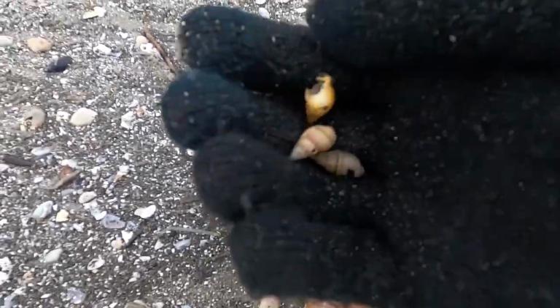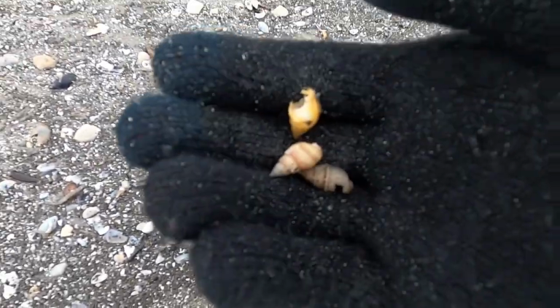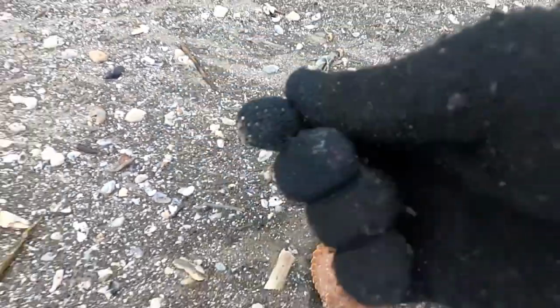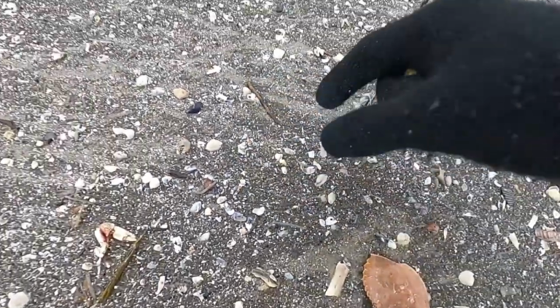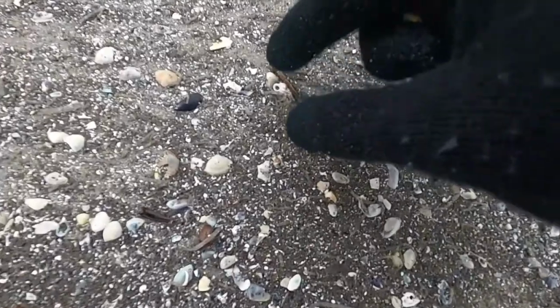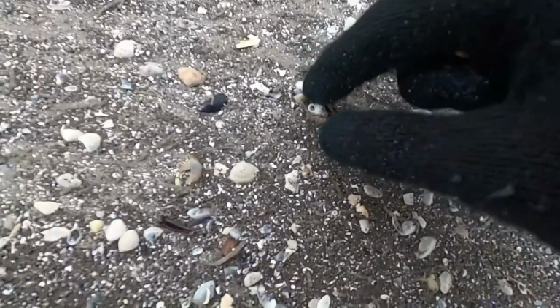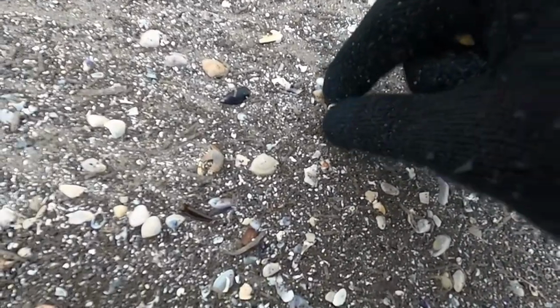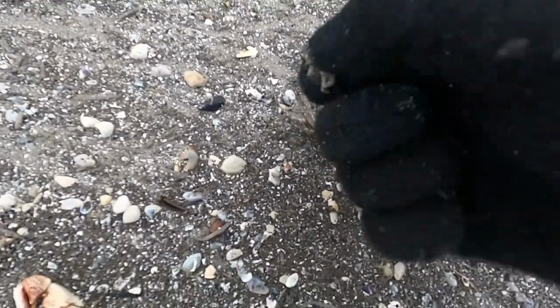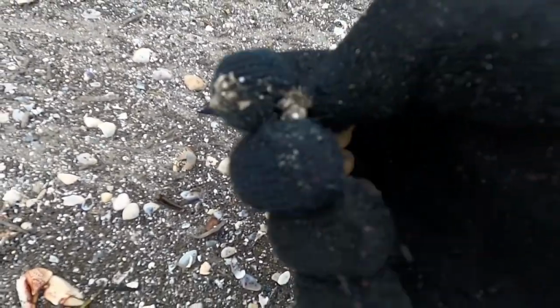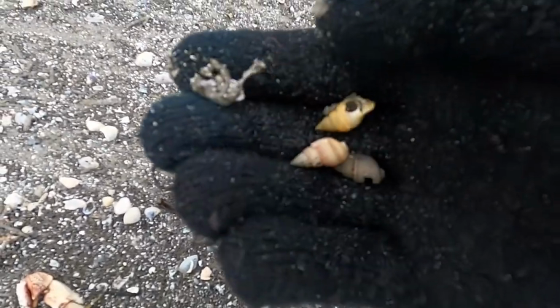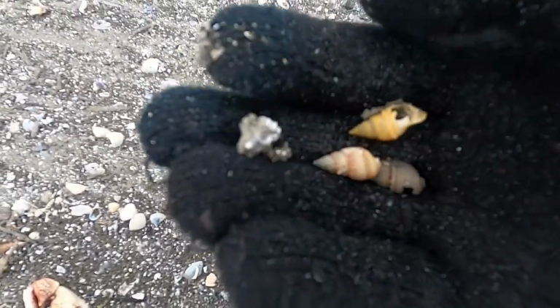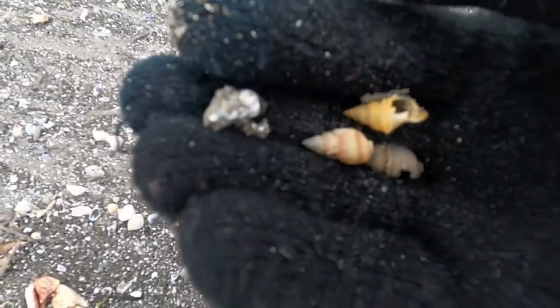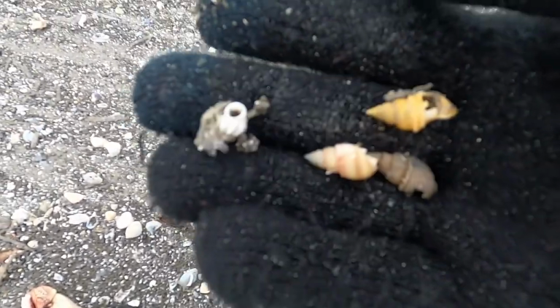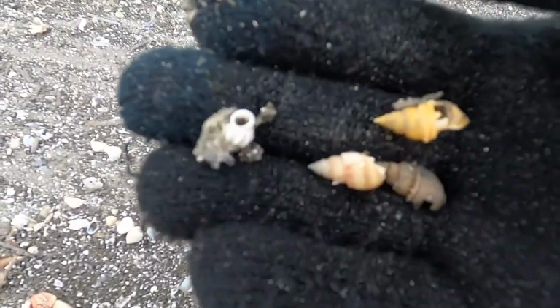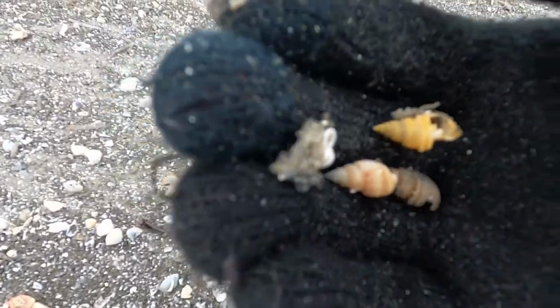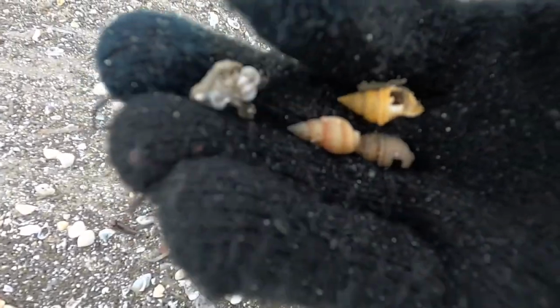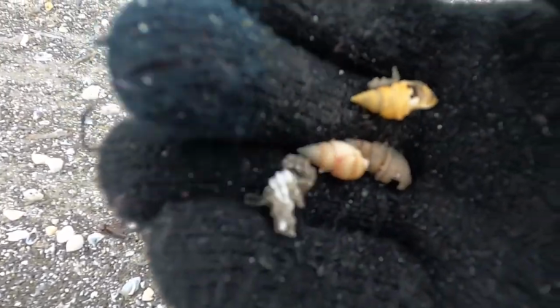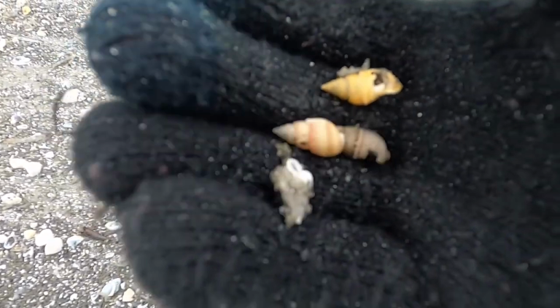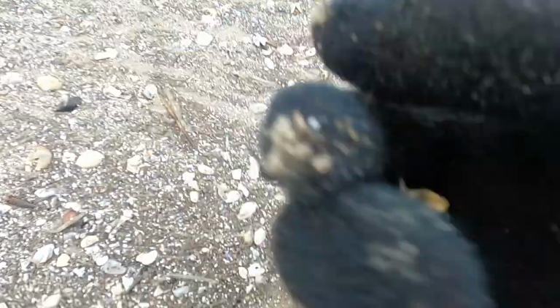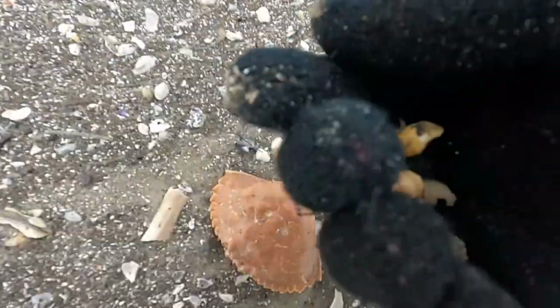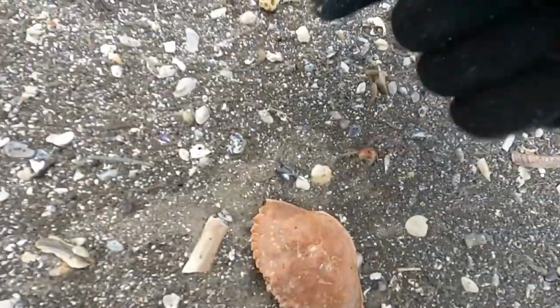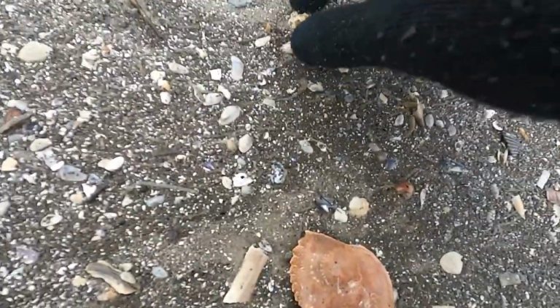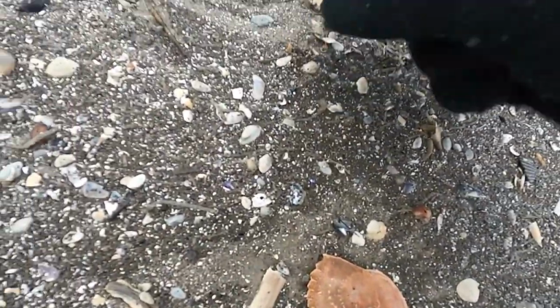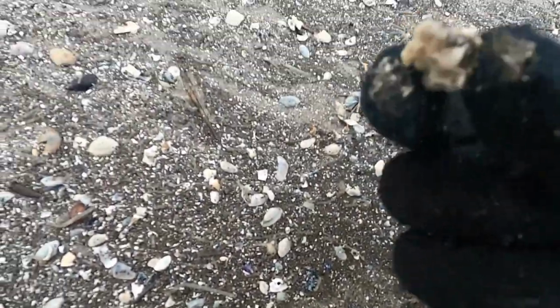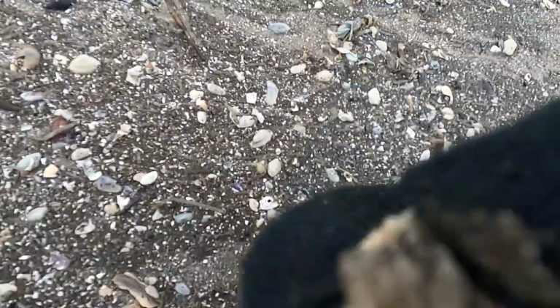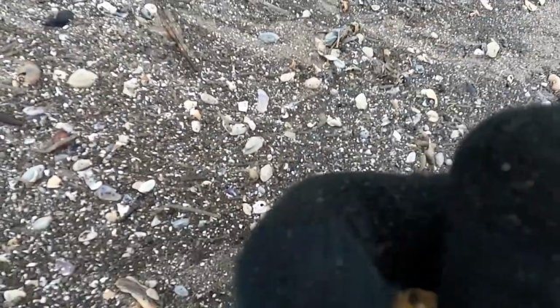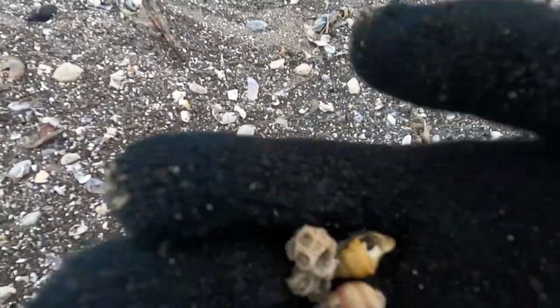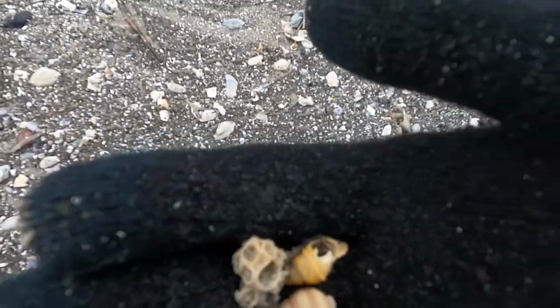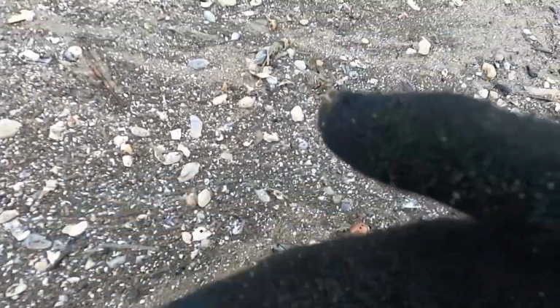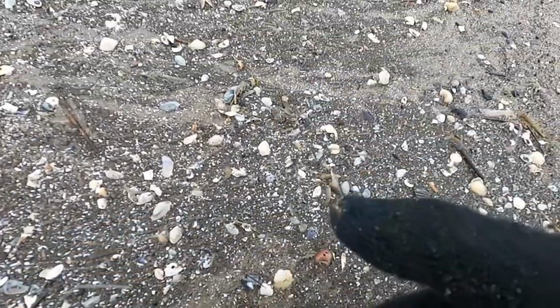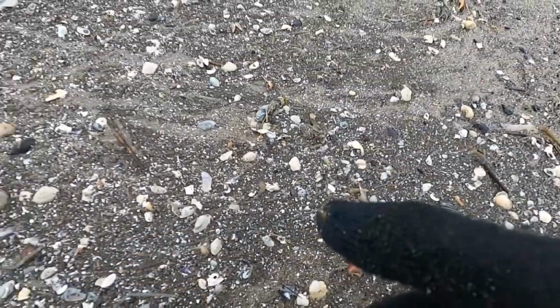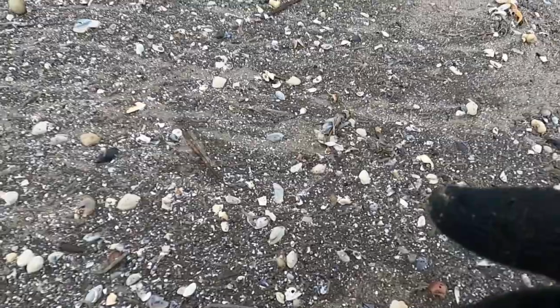Oh my god! A whelk trap! That's a whelk trap! Piece of coral. This is one heck of a spot!